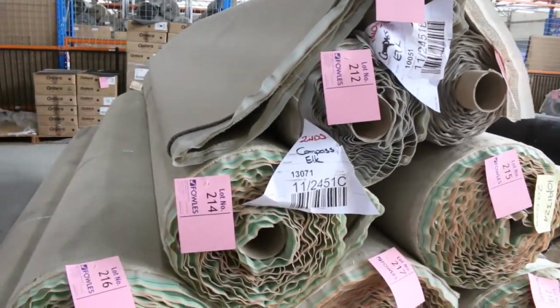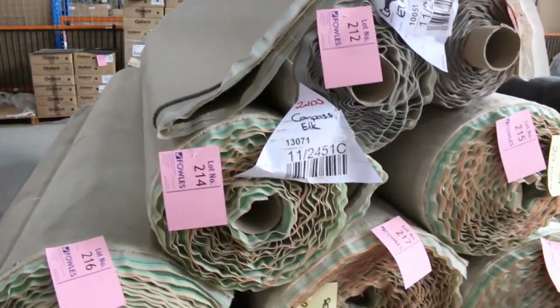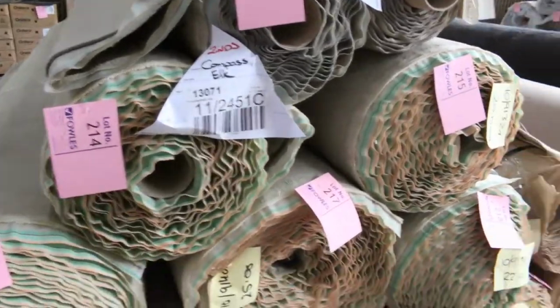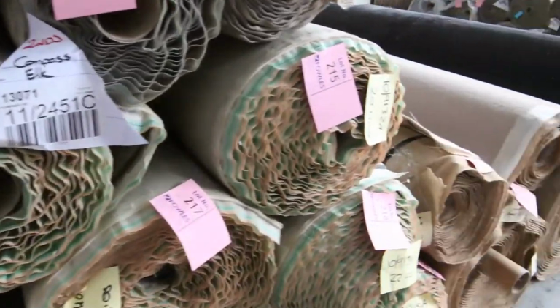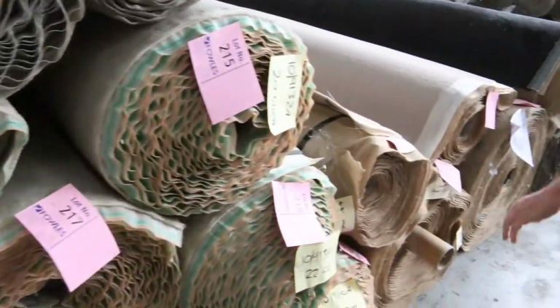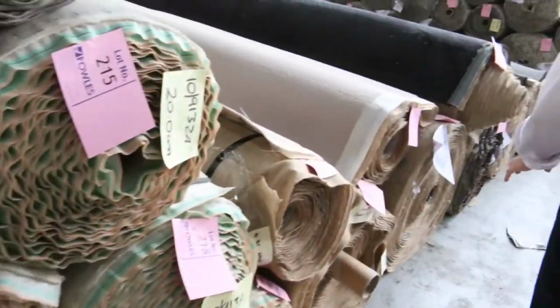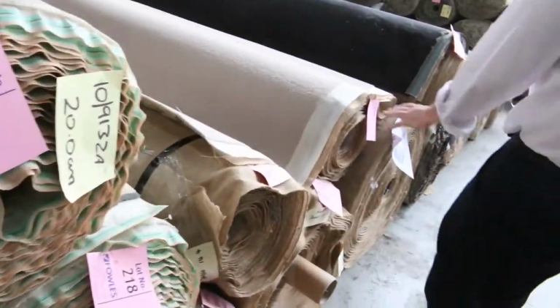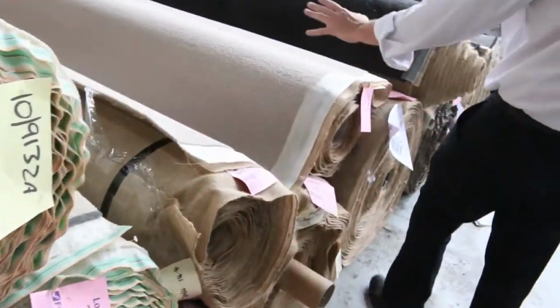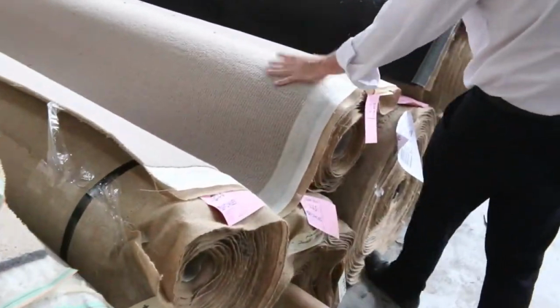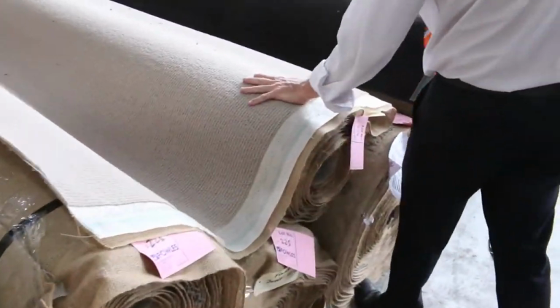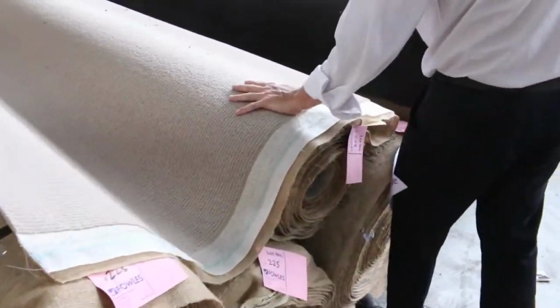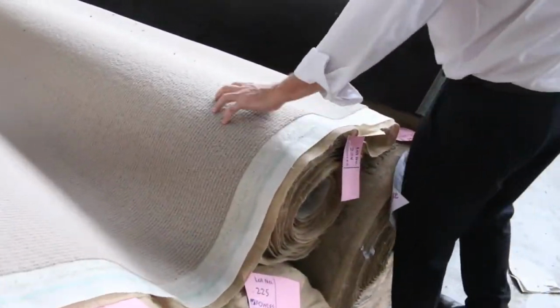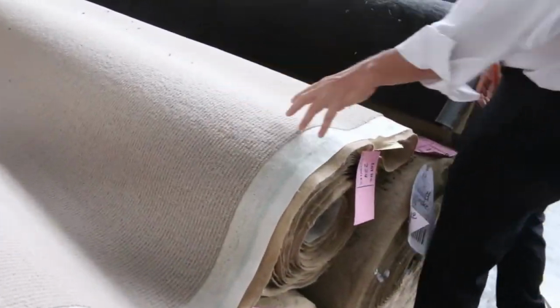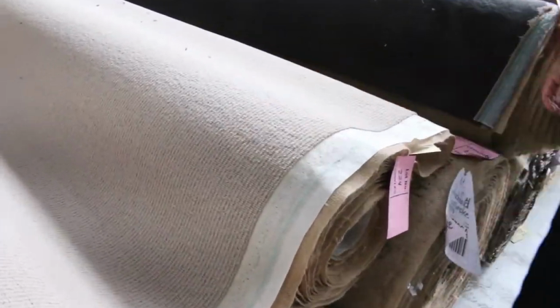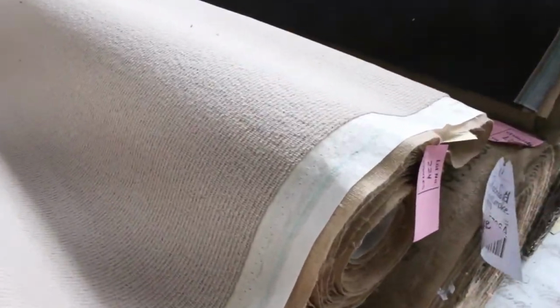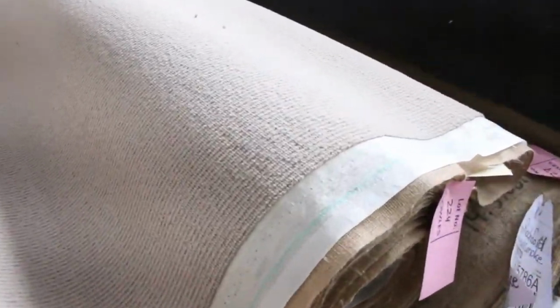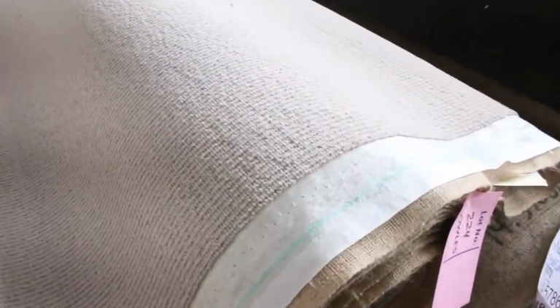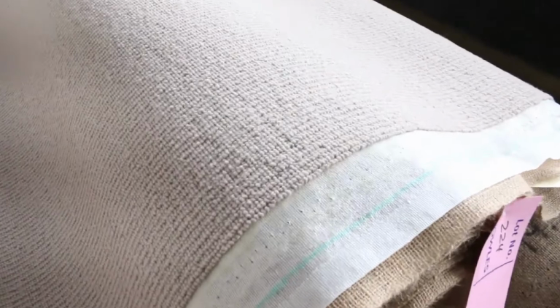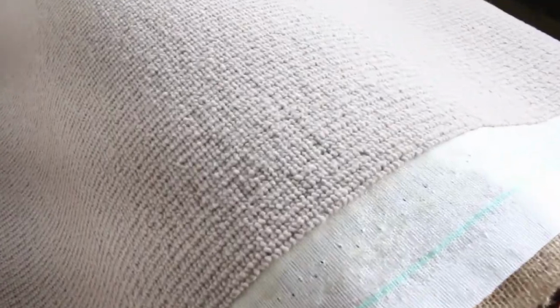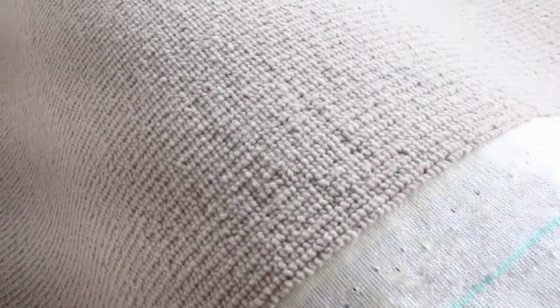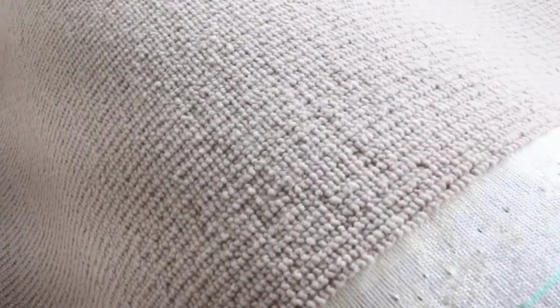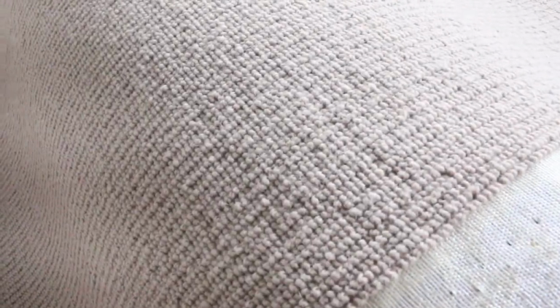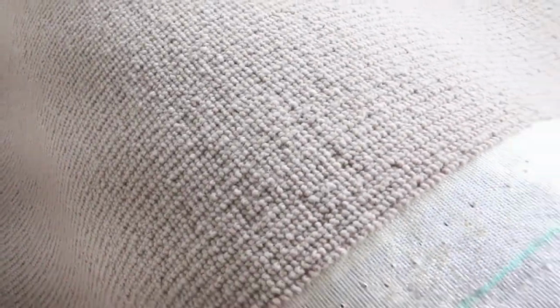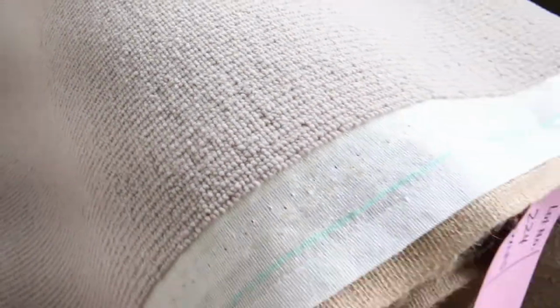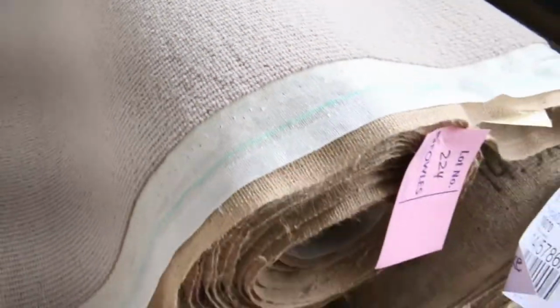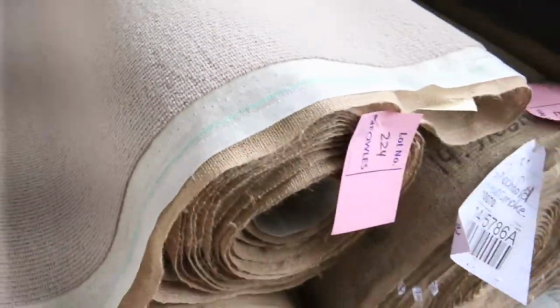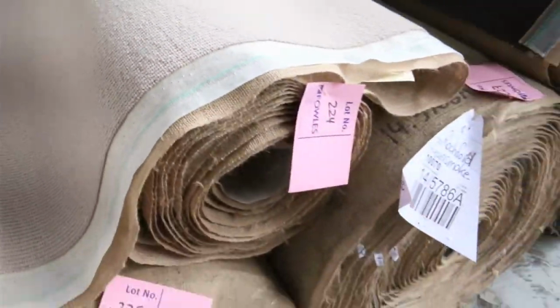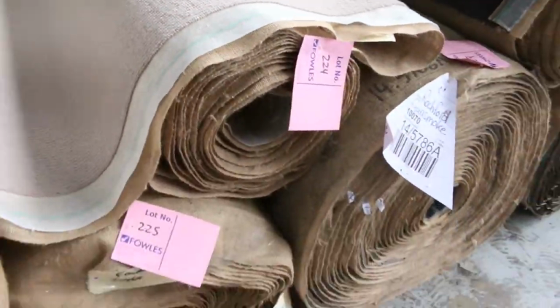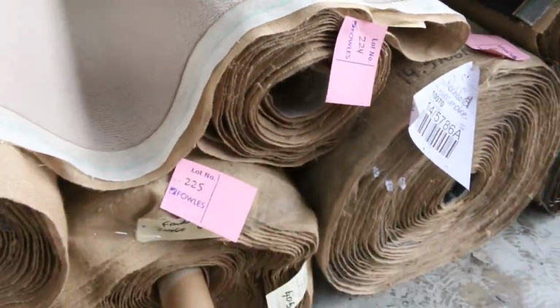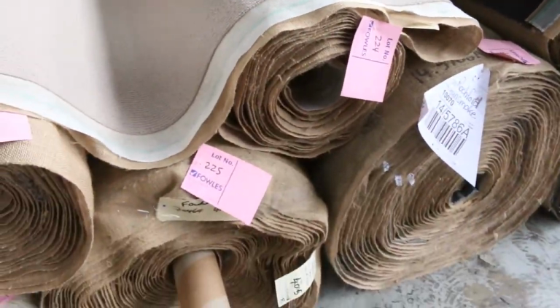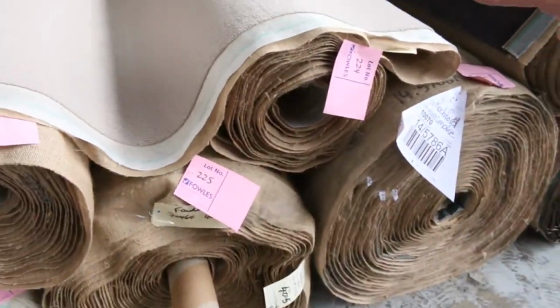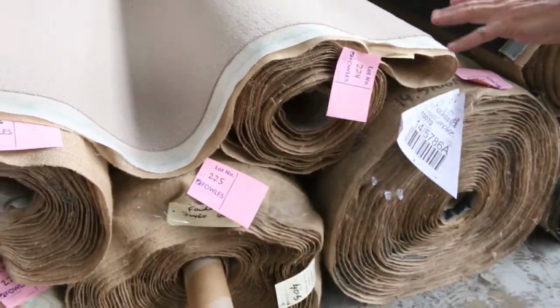Then we move on to some nice wool loop pile — 100% wool, hardwearing carpet again. If you want large quantities of carpet, there's a good quantity of that.